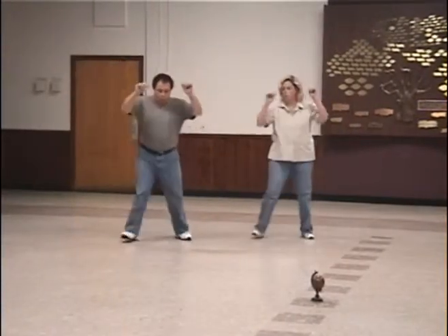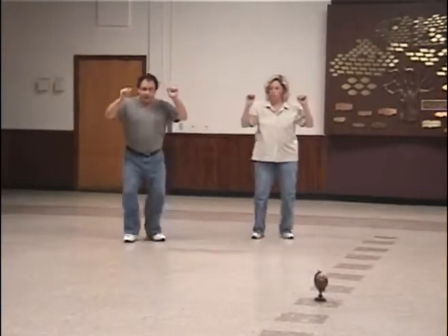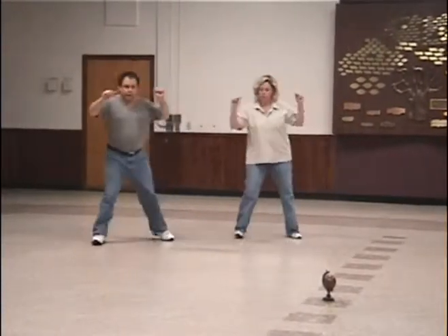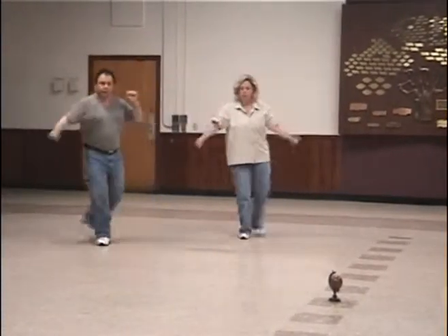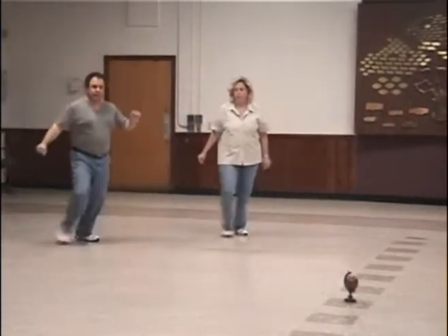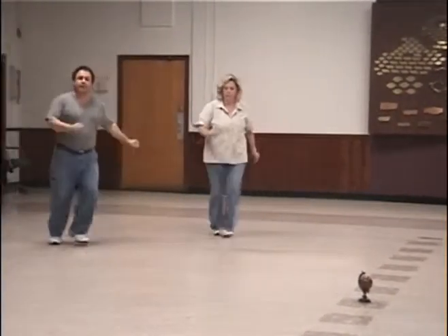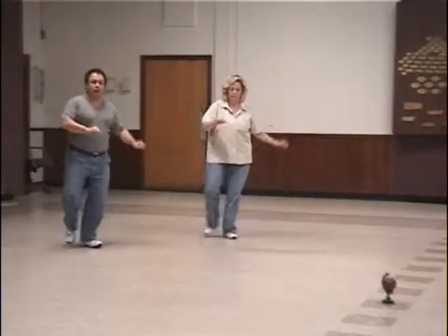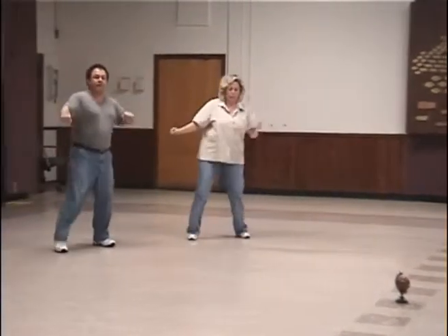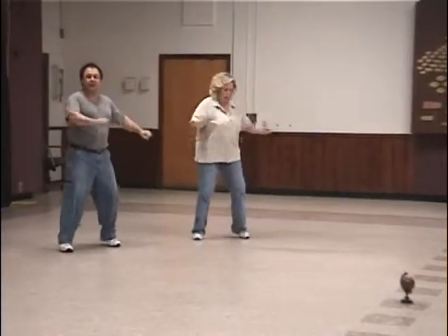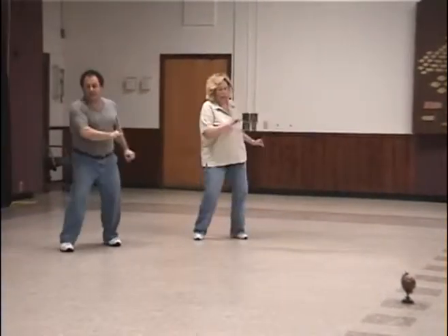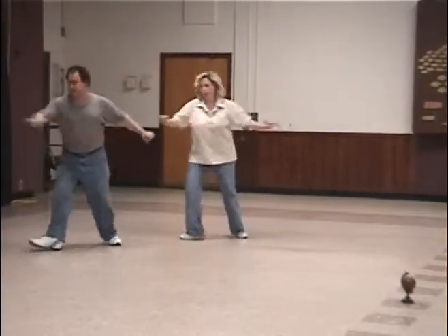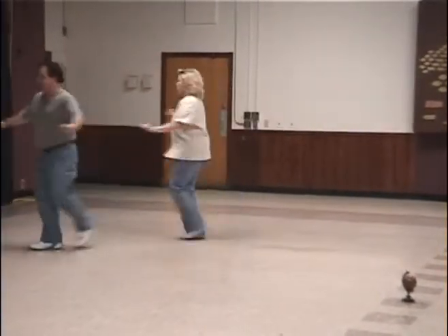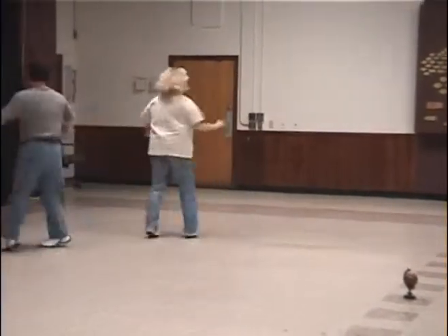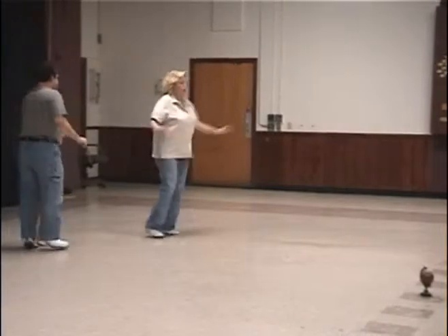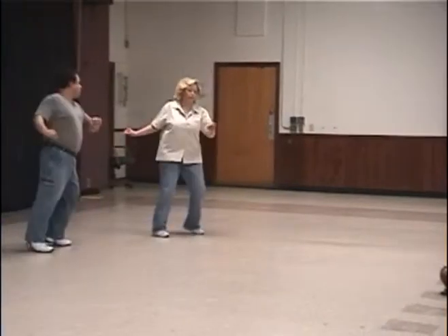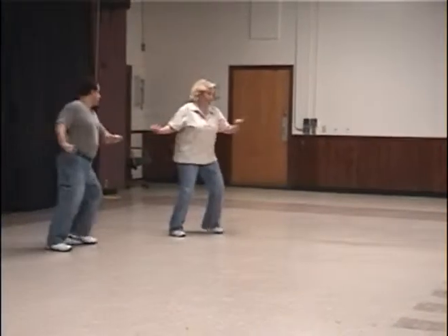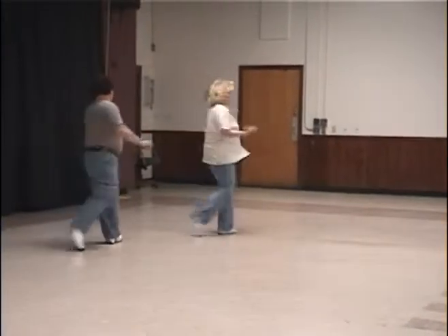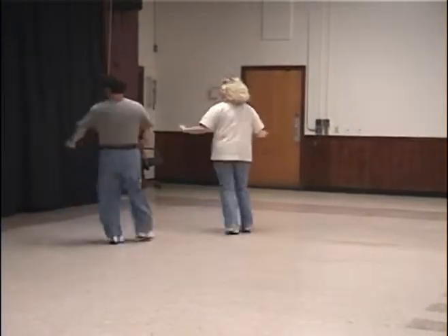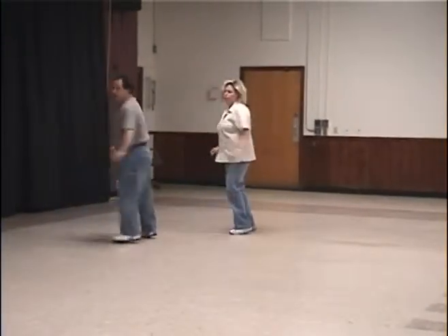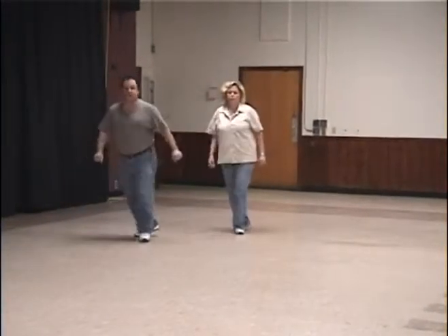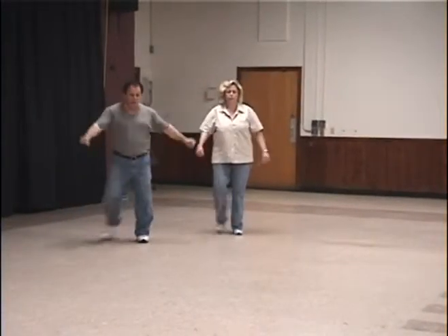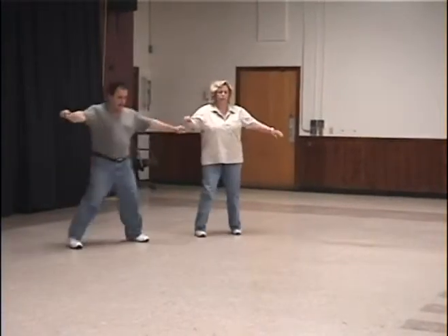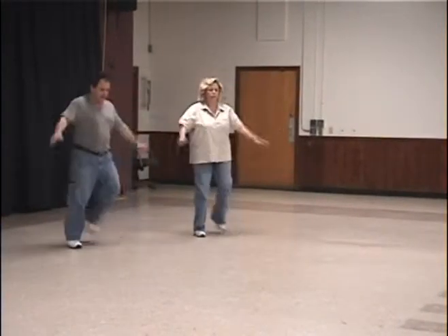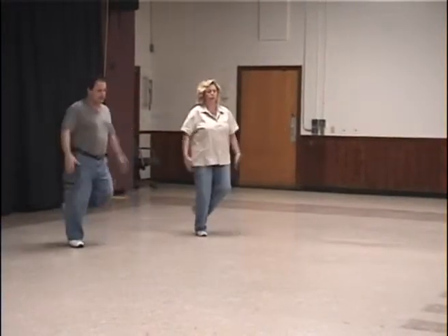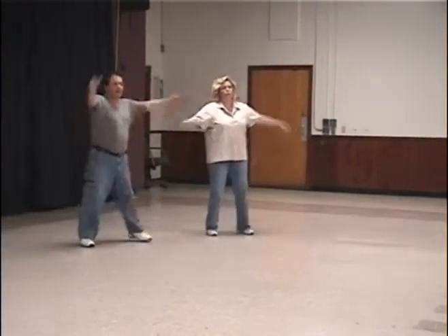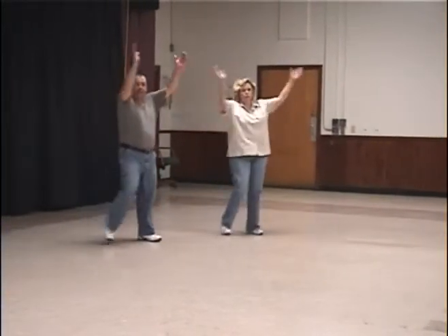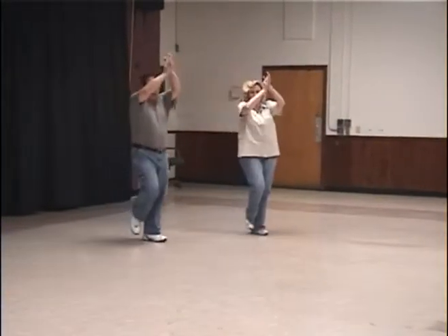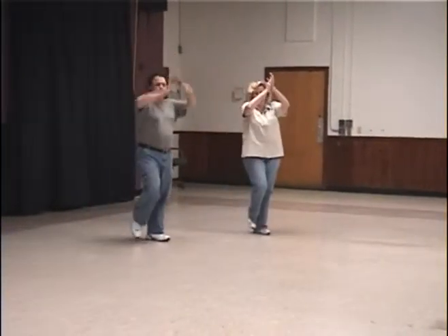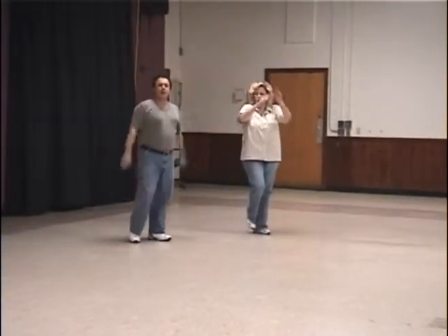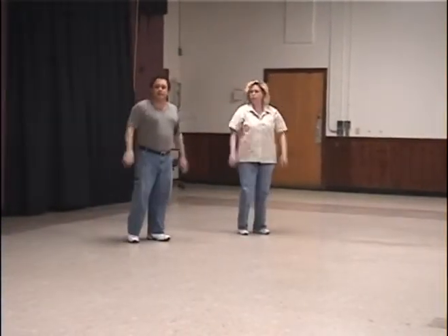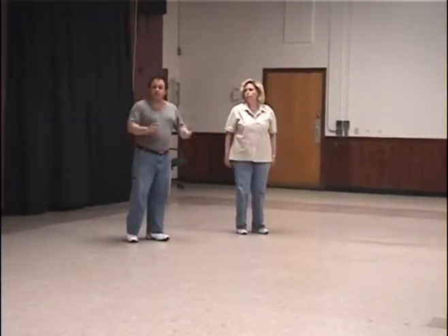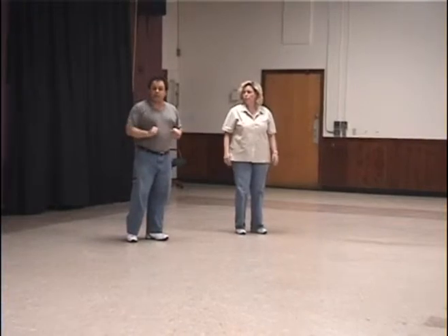One, two, three, four, five, six, seven, eight. One, two, three, four, five, and six, and seven. This is part one.